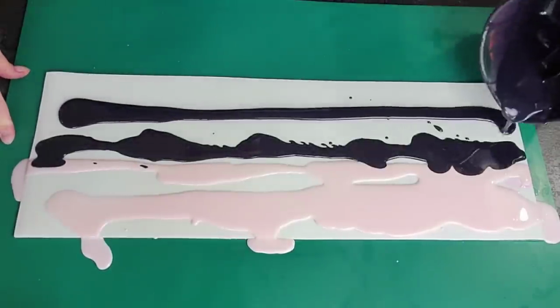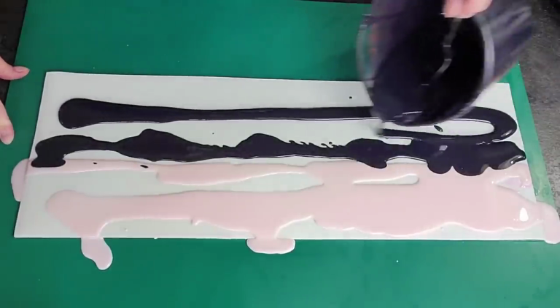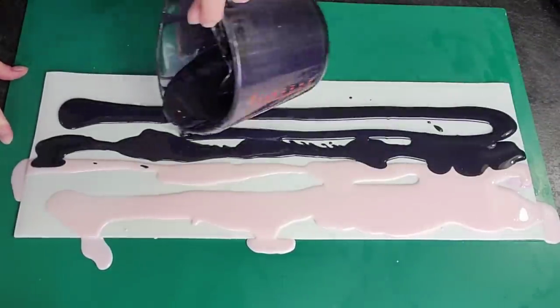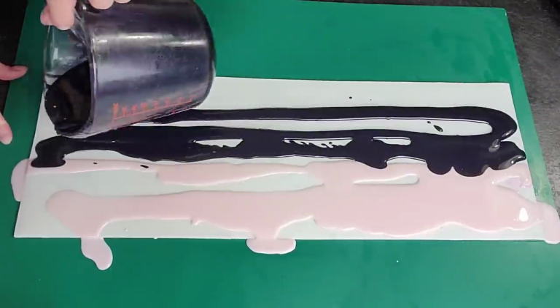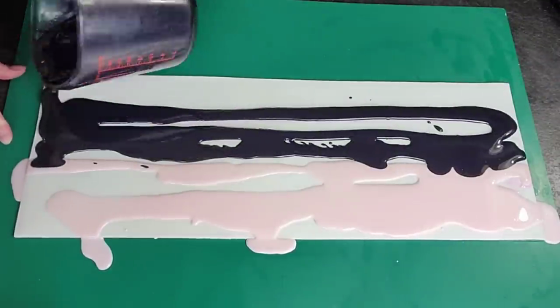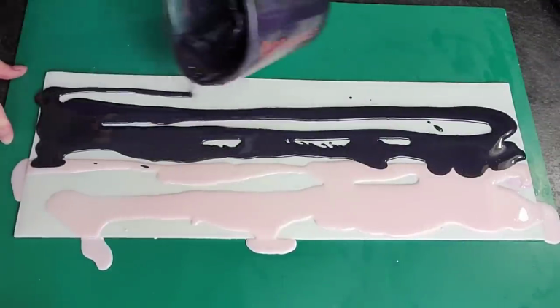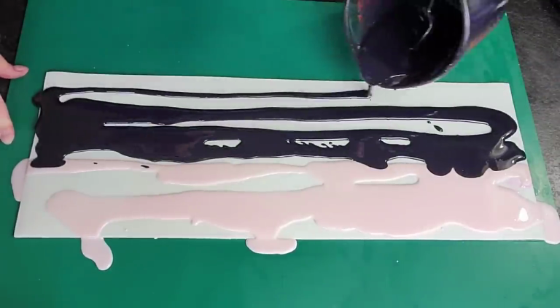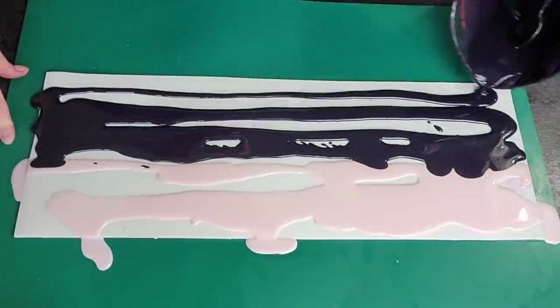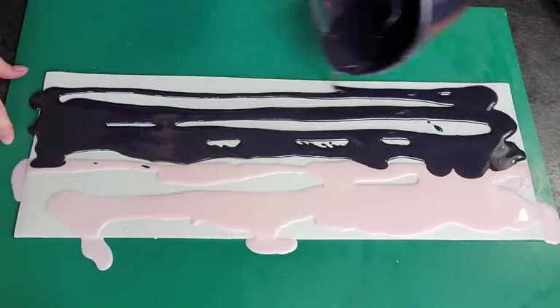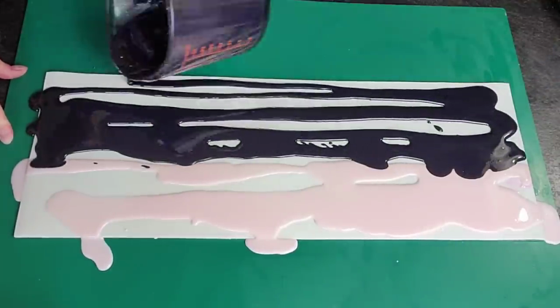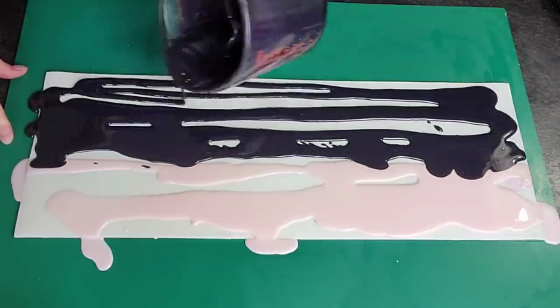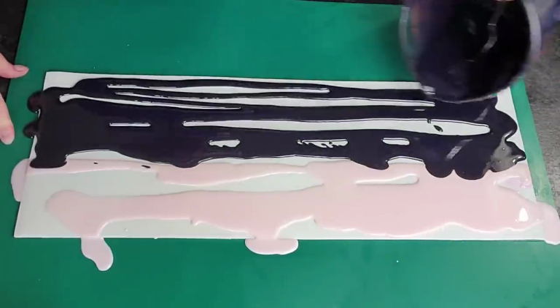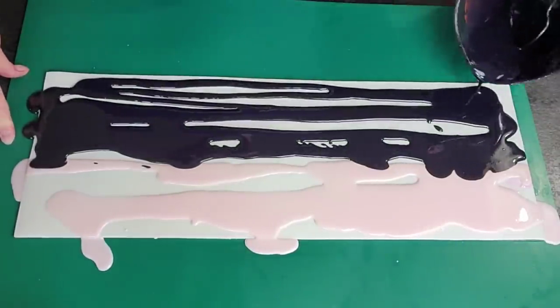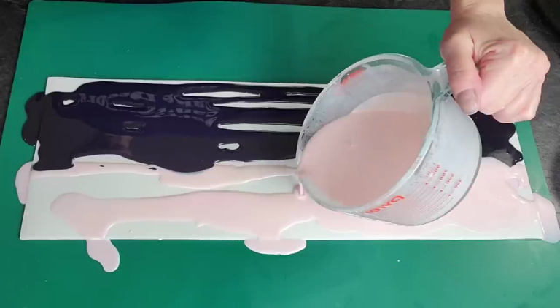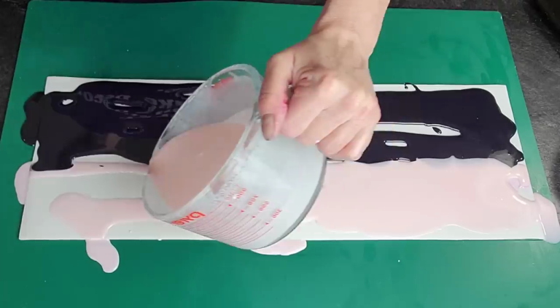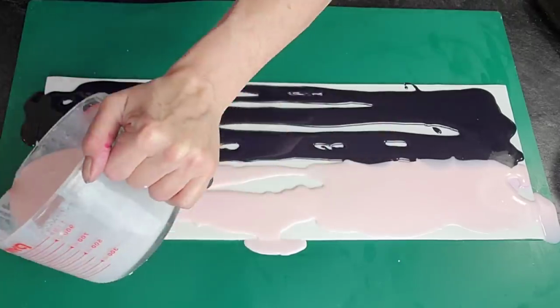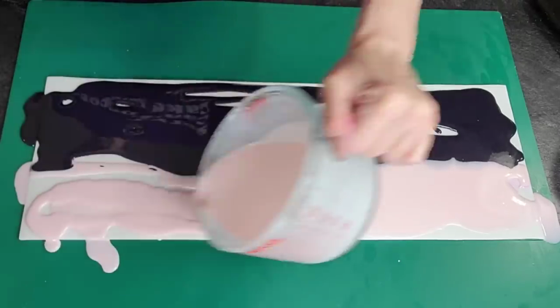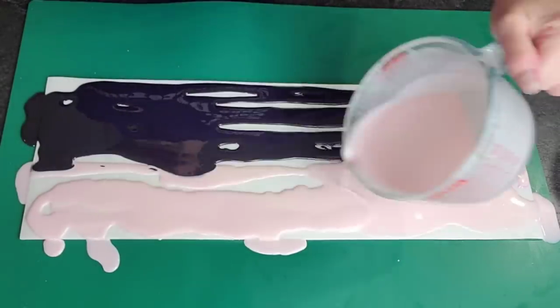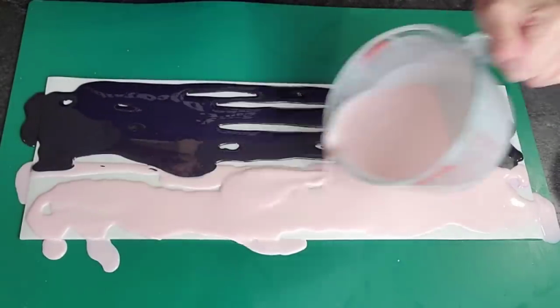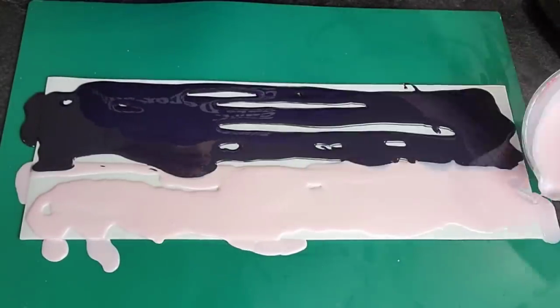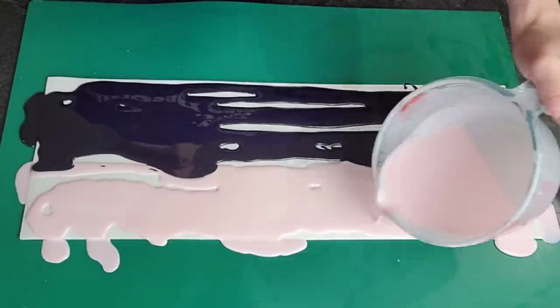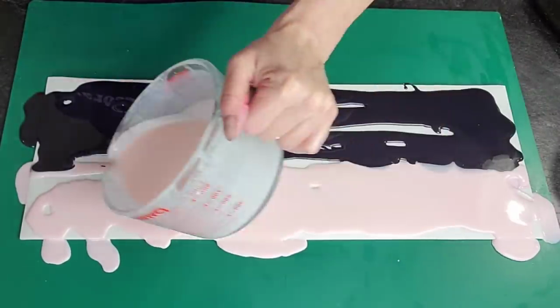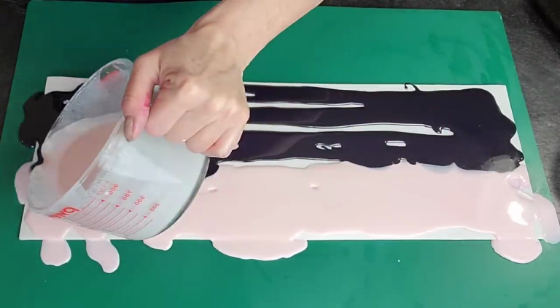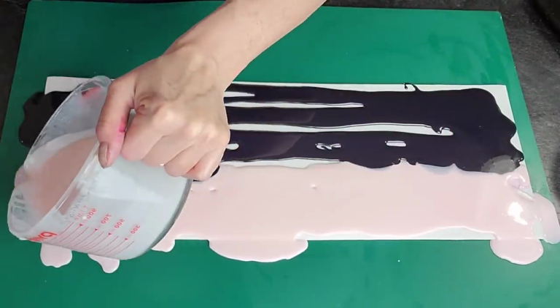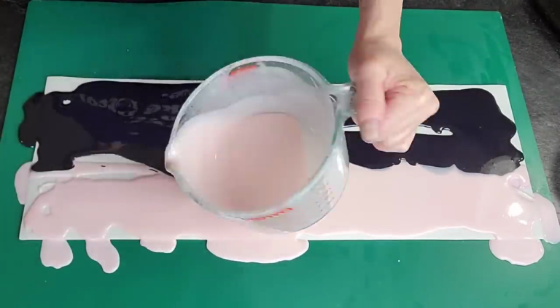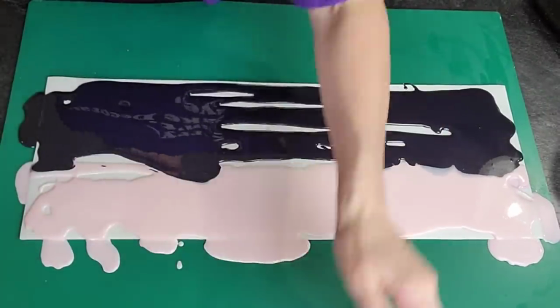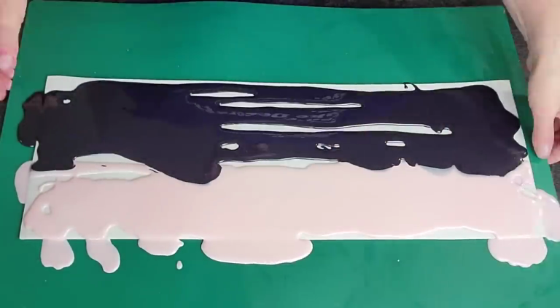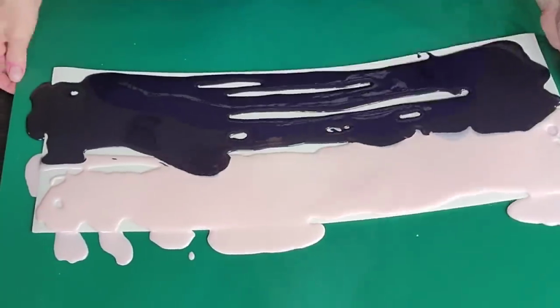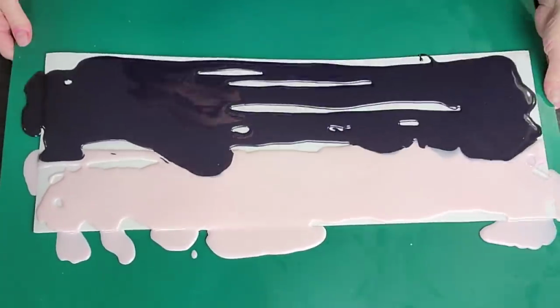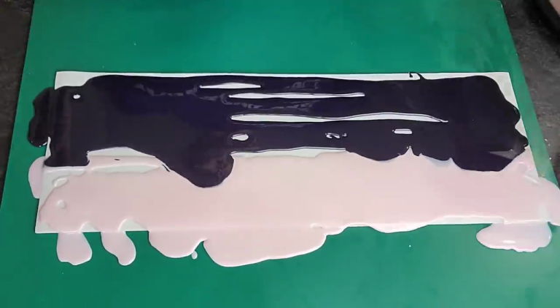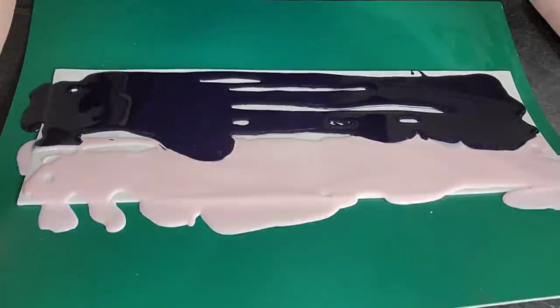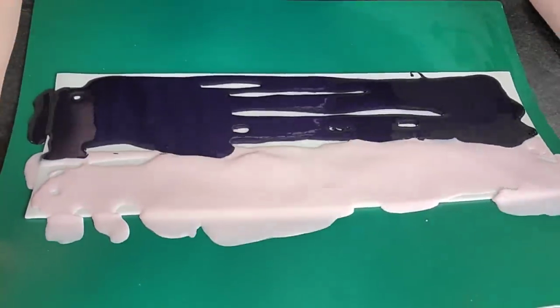On a typical mirror glaze, you don't want it that warm when you're pouring it — I think it's 90 degrees that you normally do for a standard mirror glaze. But for this technique, we're going to have it warmer.